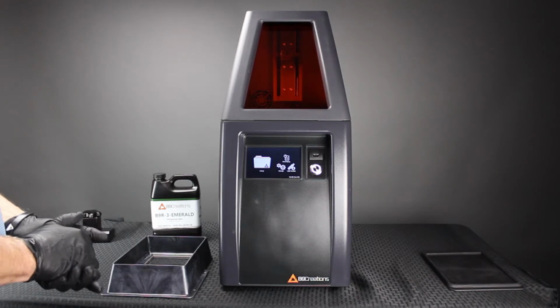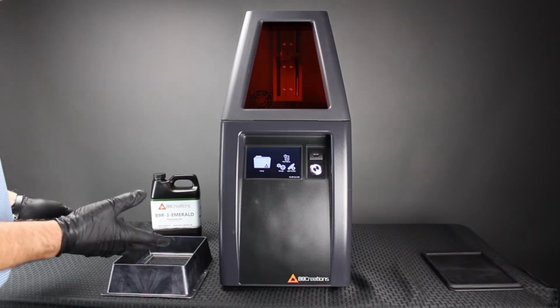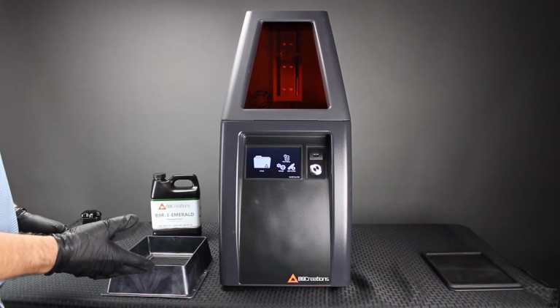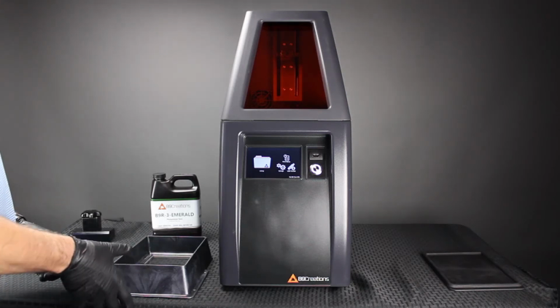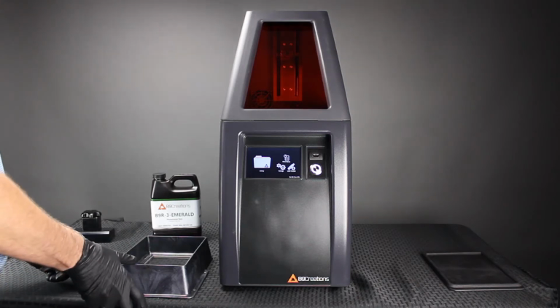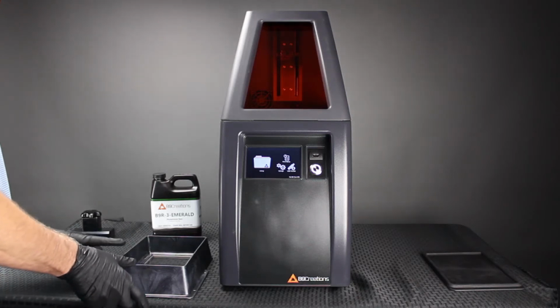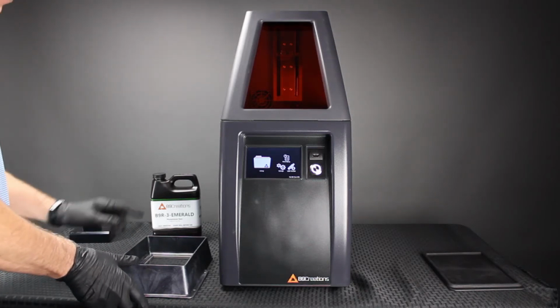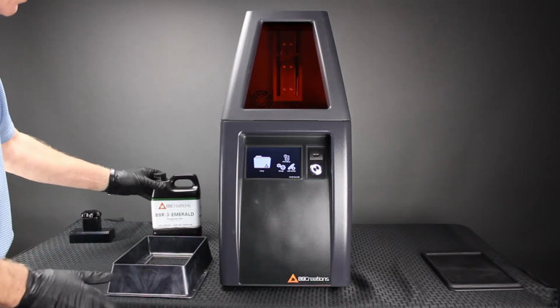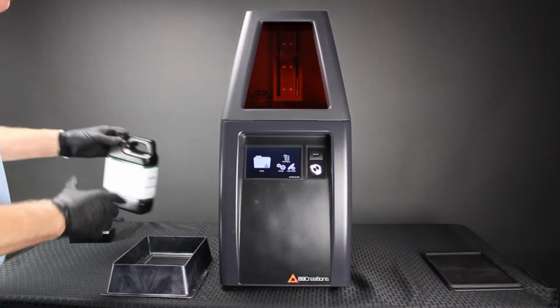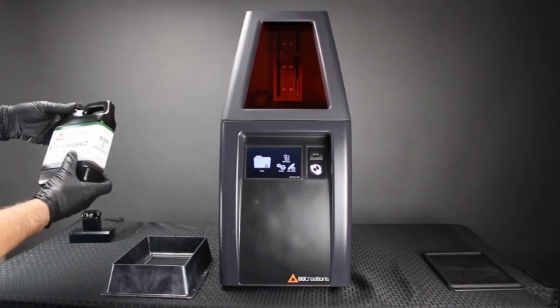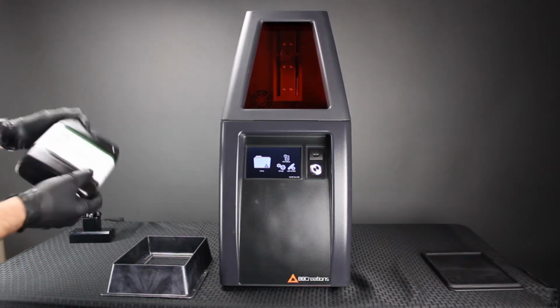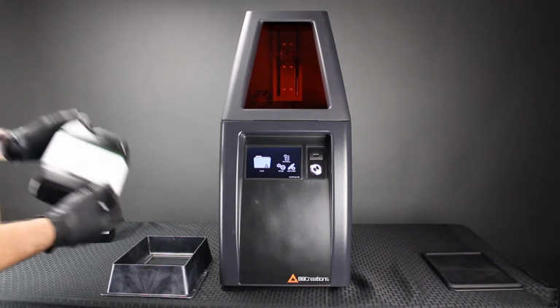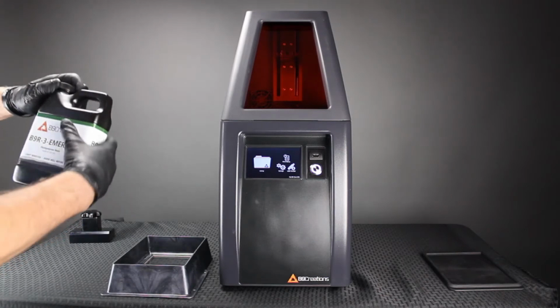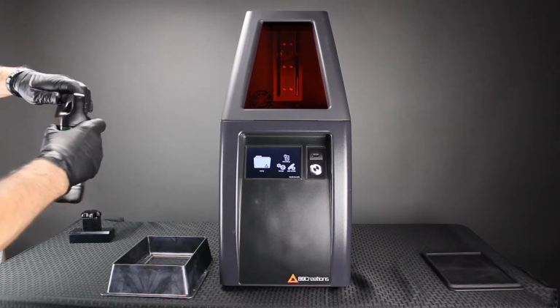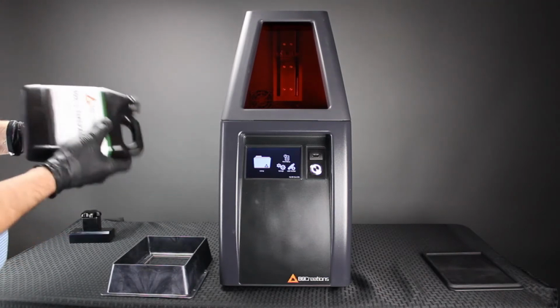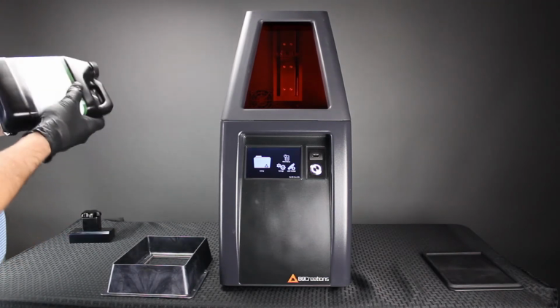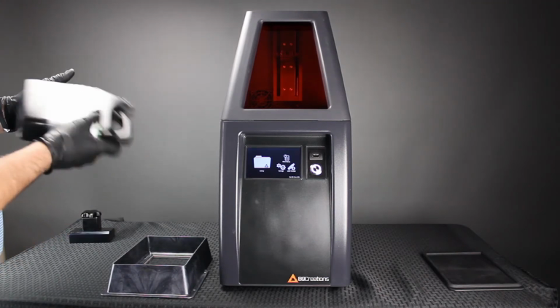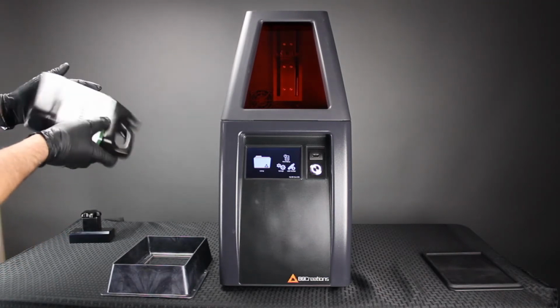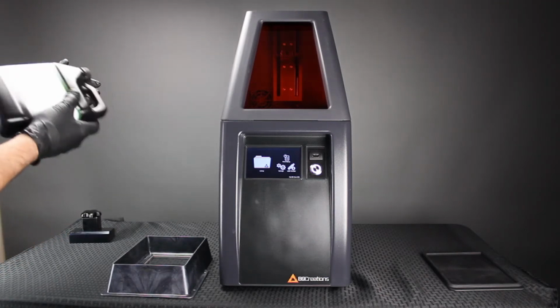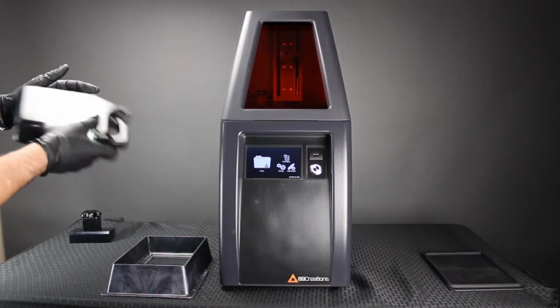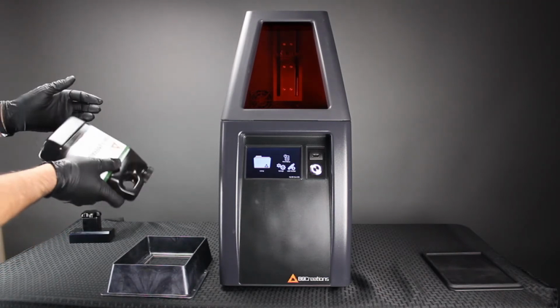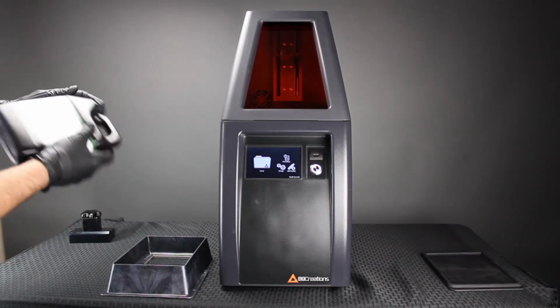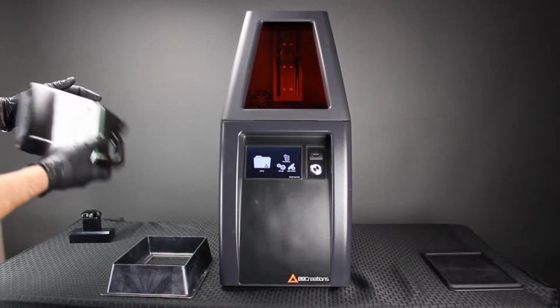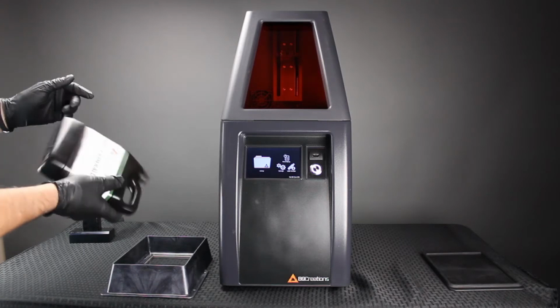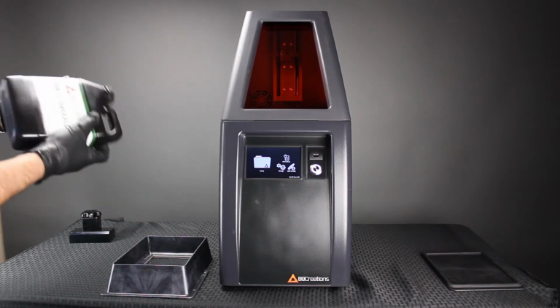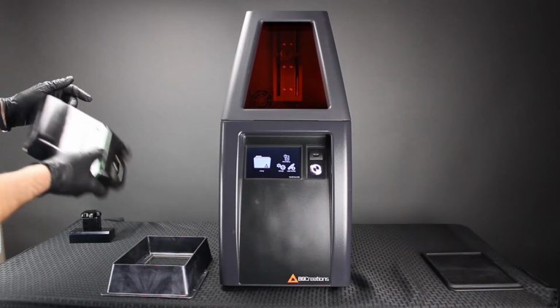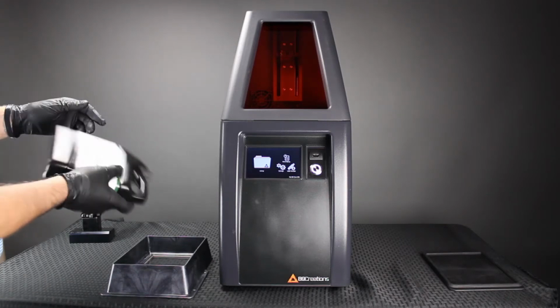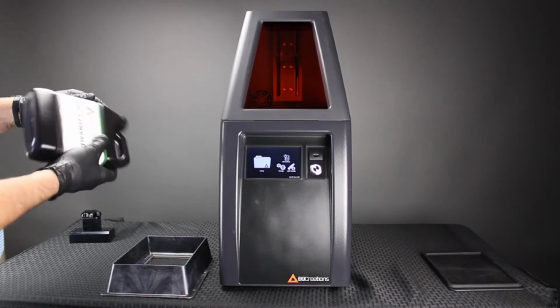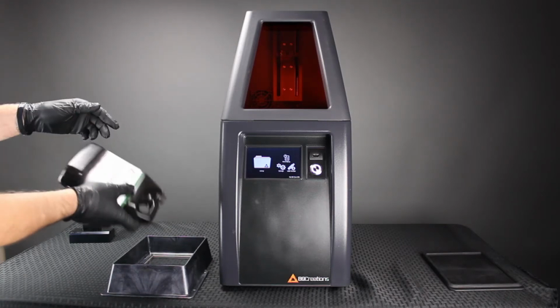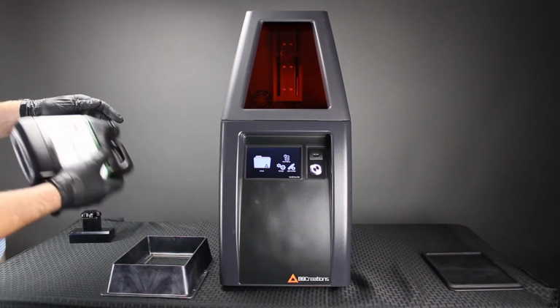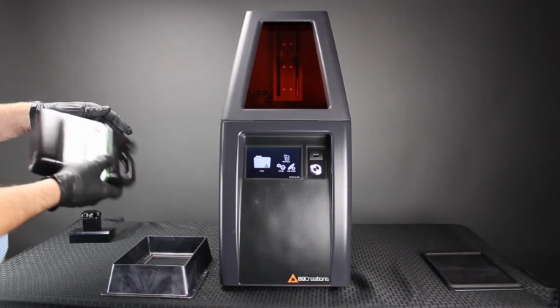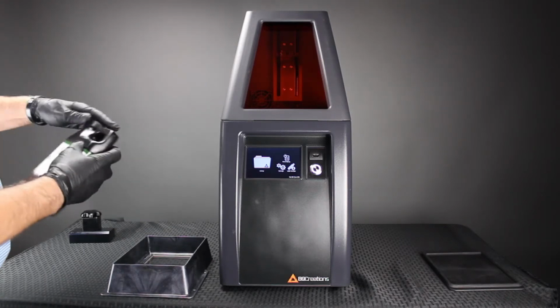Prior to the print process, you're going to want to add resin to the DuraVat. Make sure that it's shaken for about three to five minutes with a new bottle, and three minutes prior to each new print.